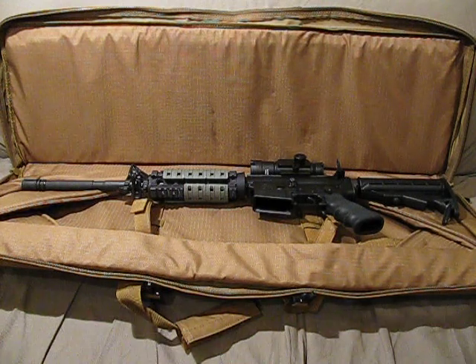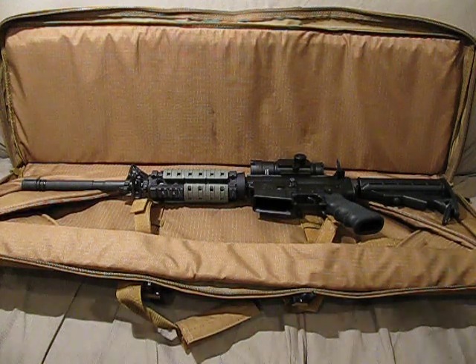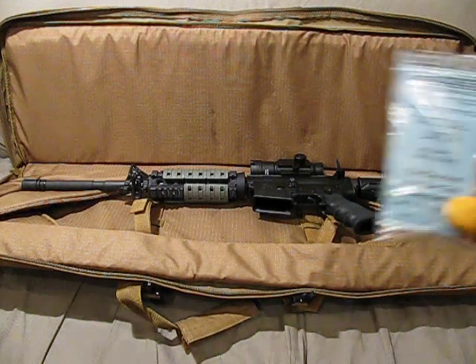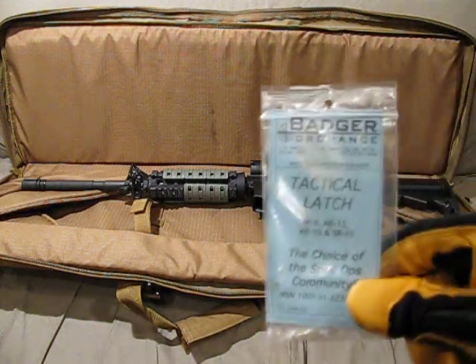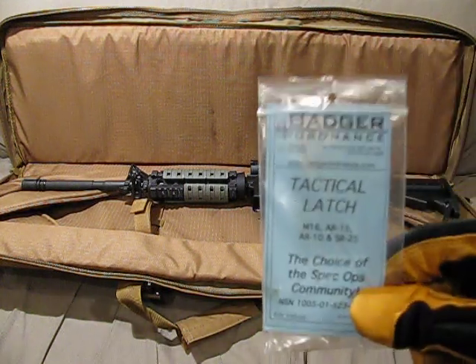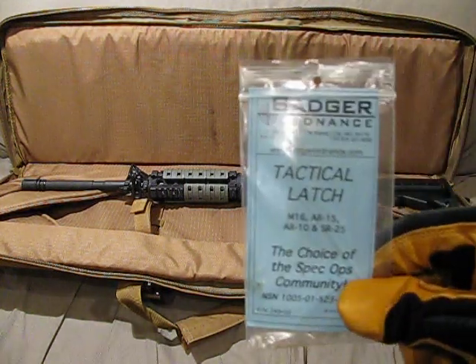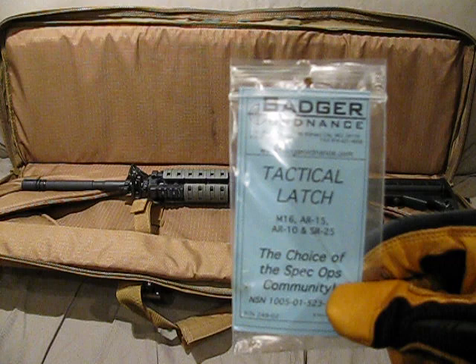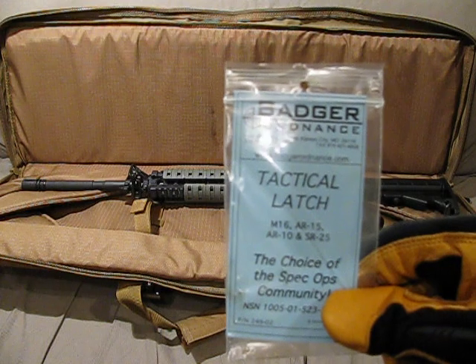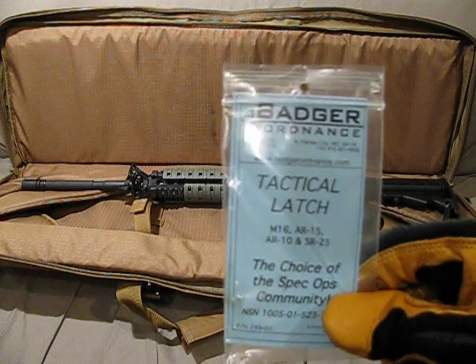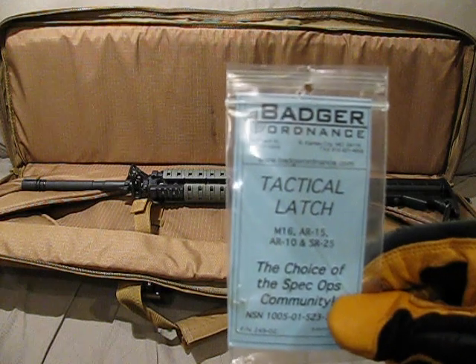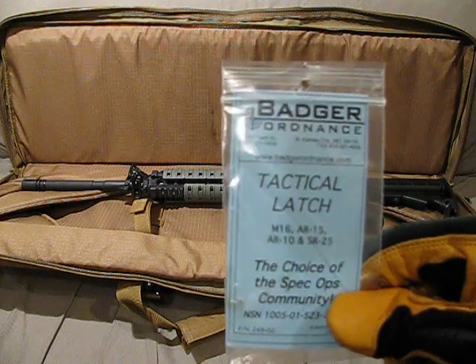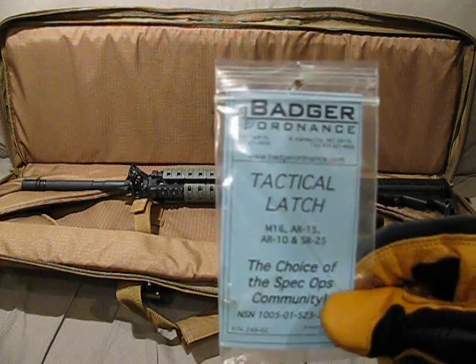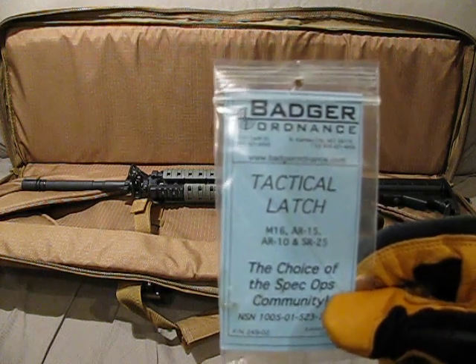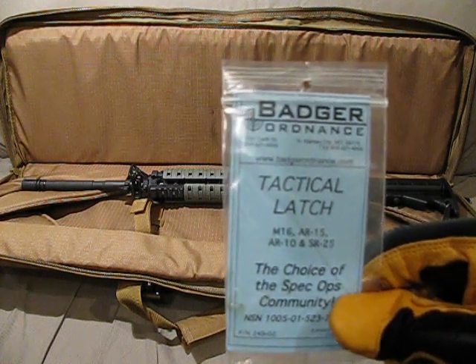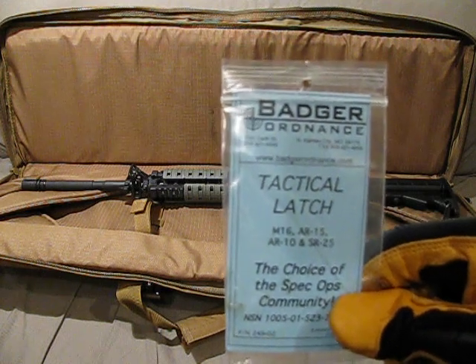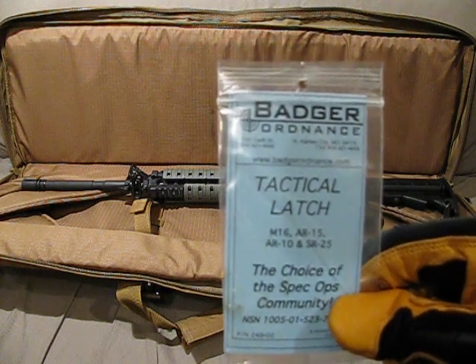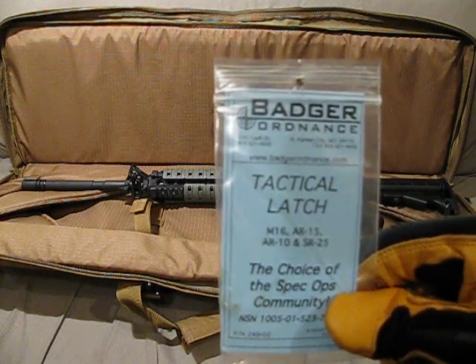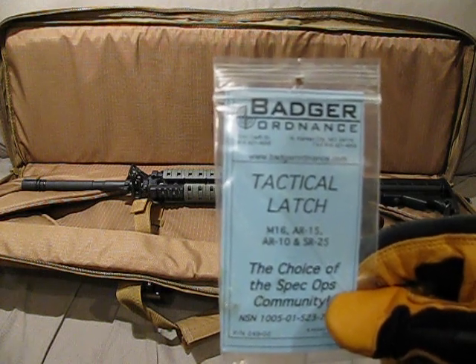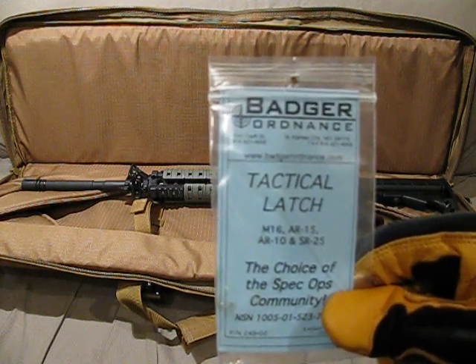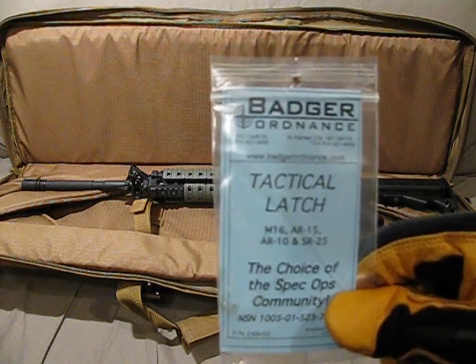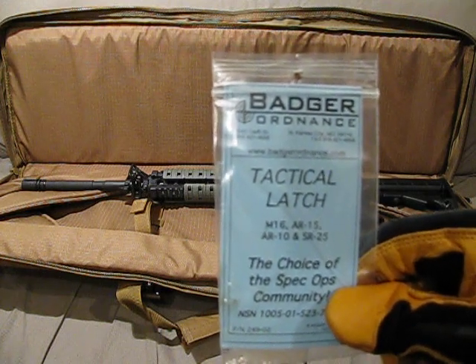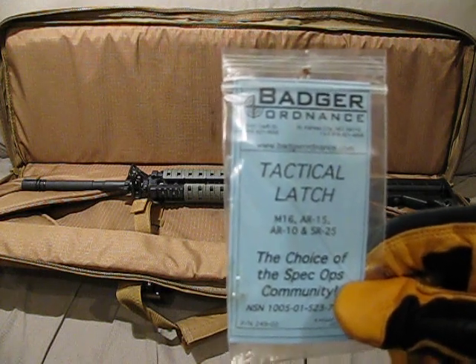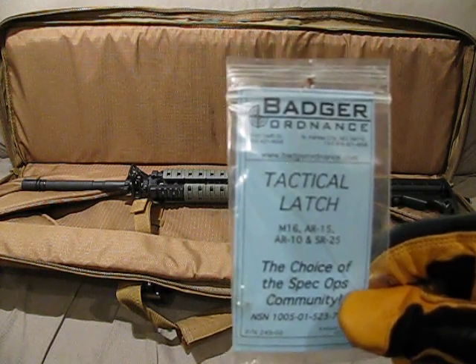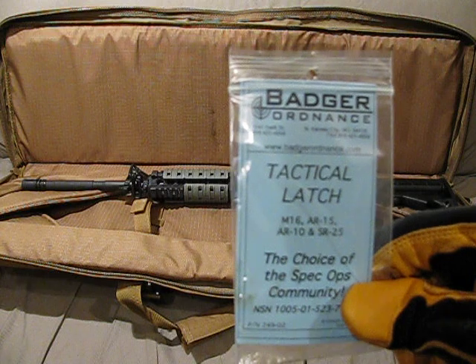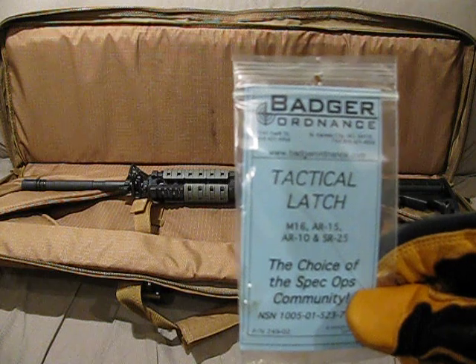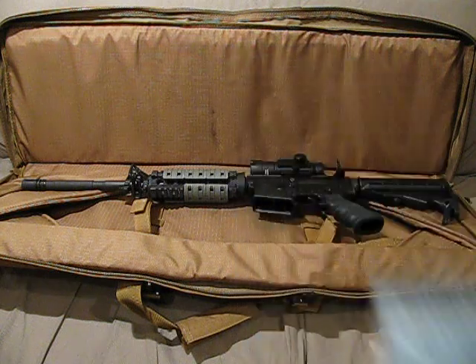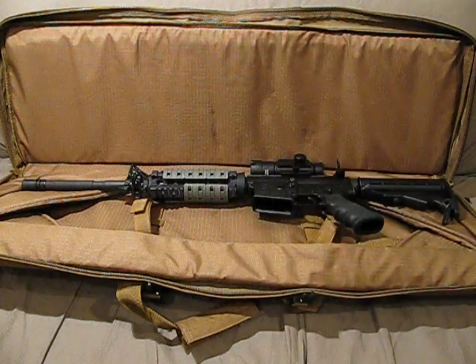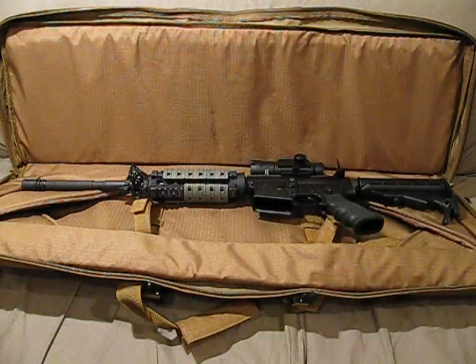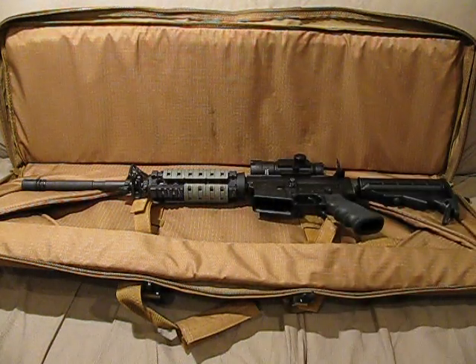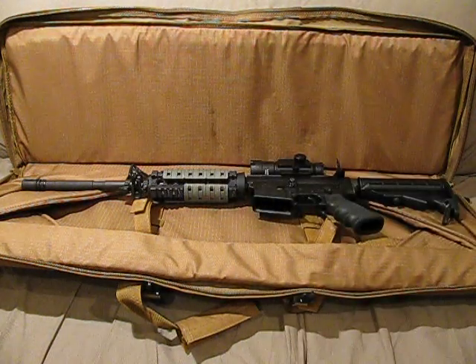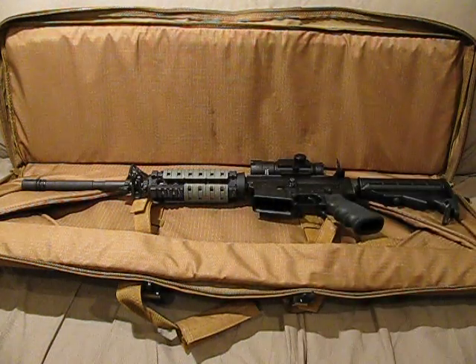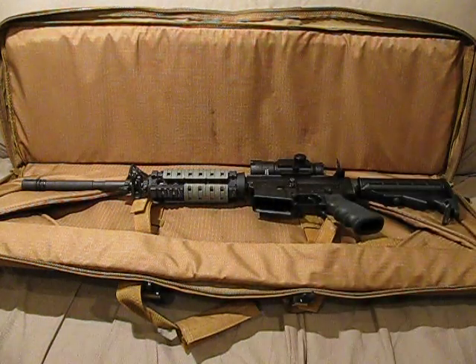The Badger Ordnance Tactical Latch fits the M16, AR-15, AR-10, and the SR-25. Just wanted to show you that — hope you enjoyed it, thanks.